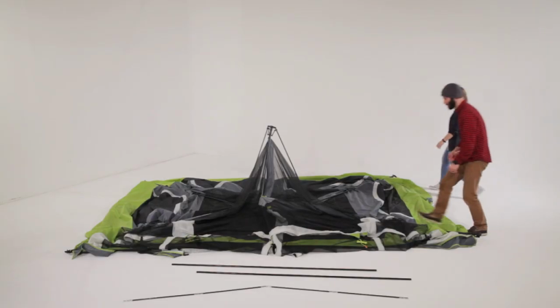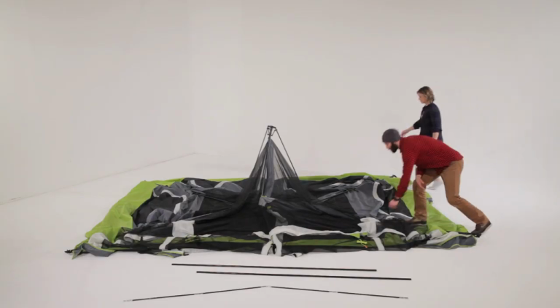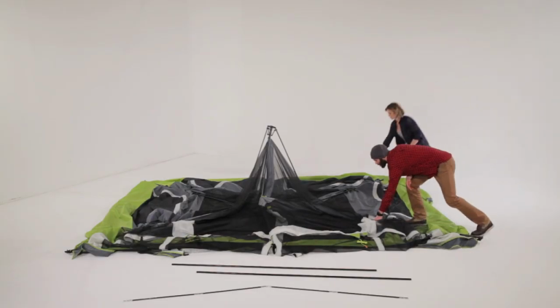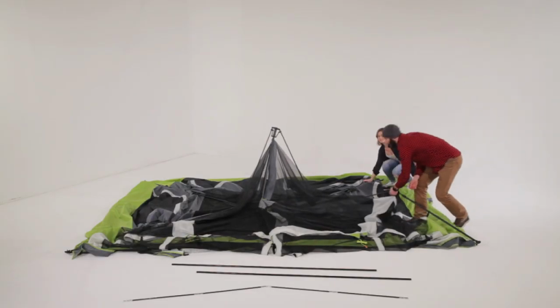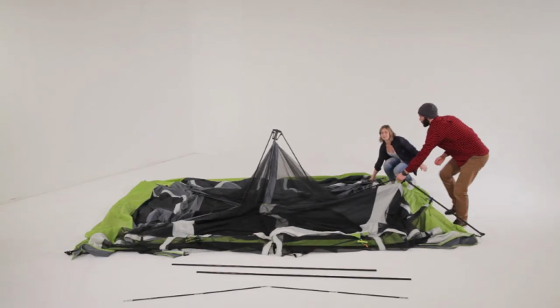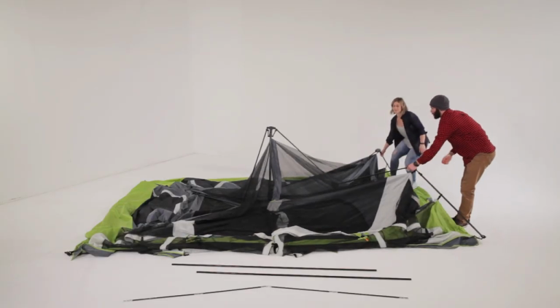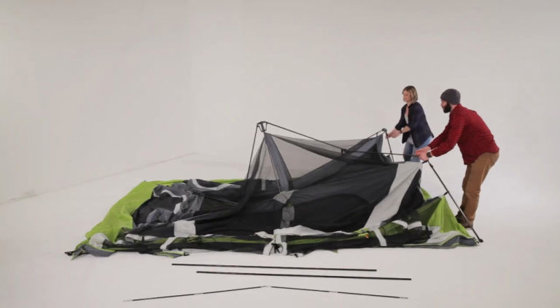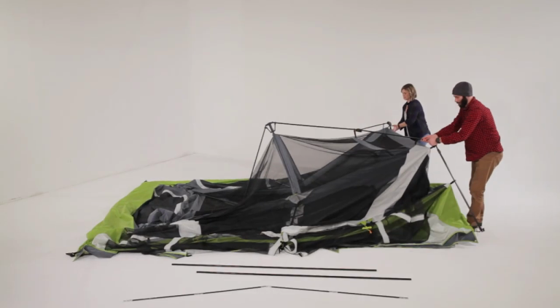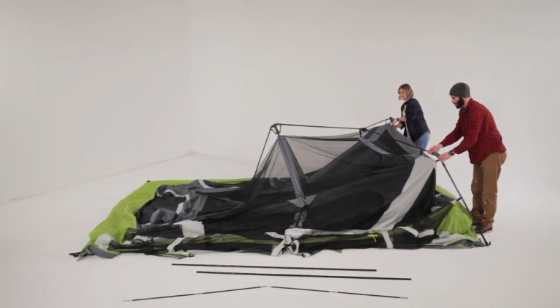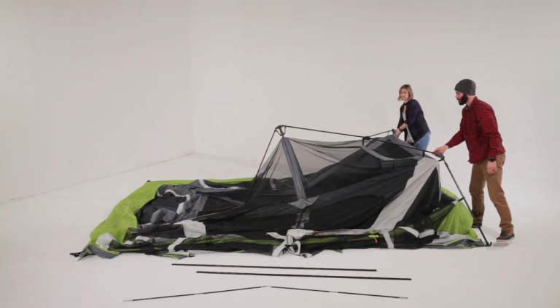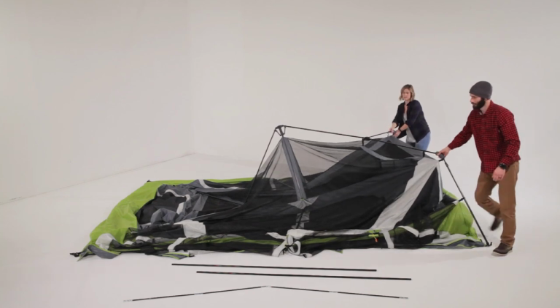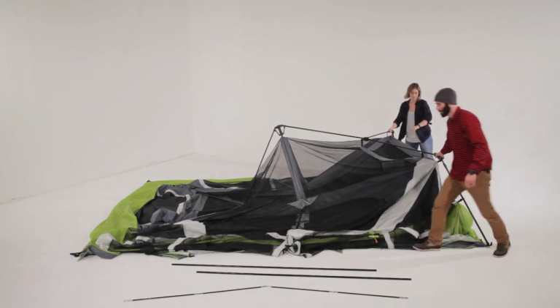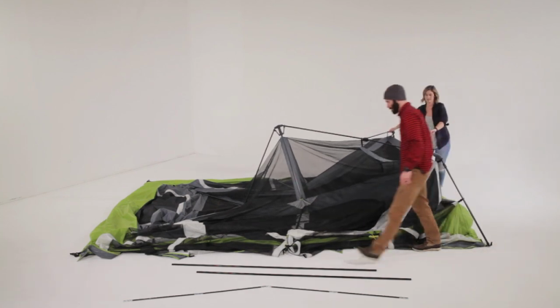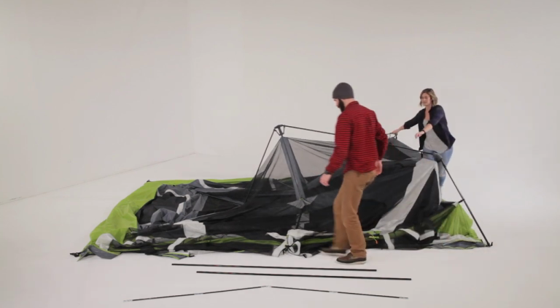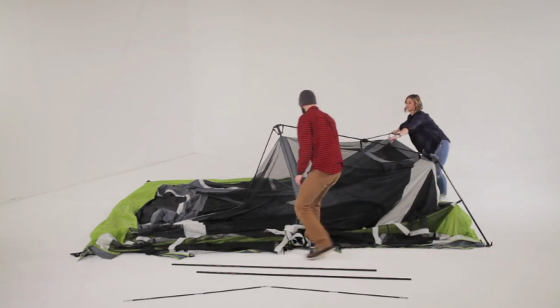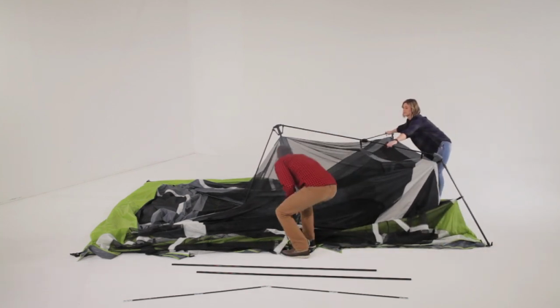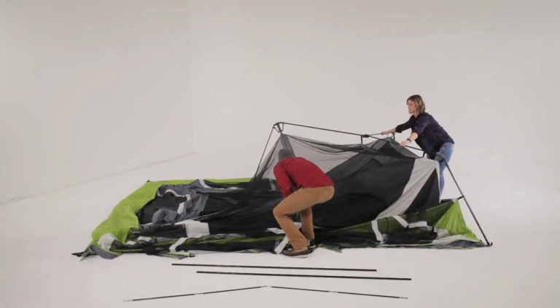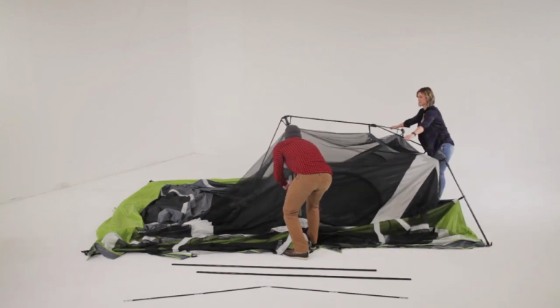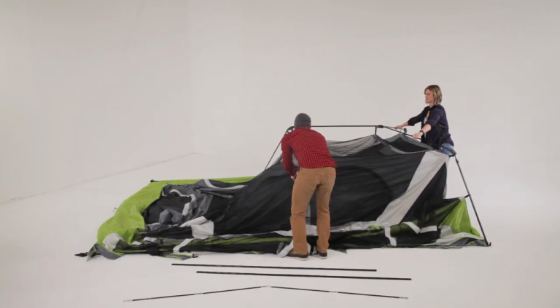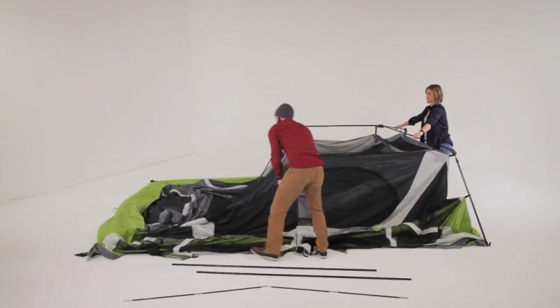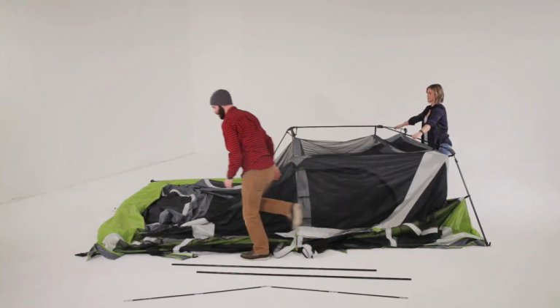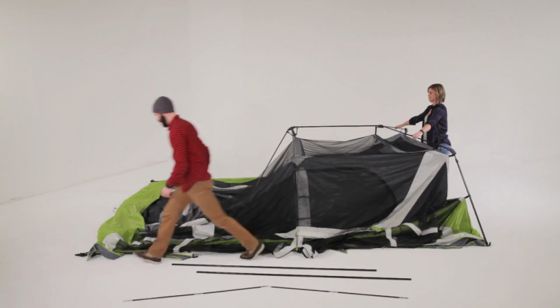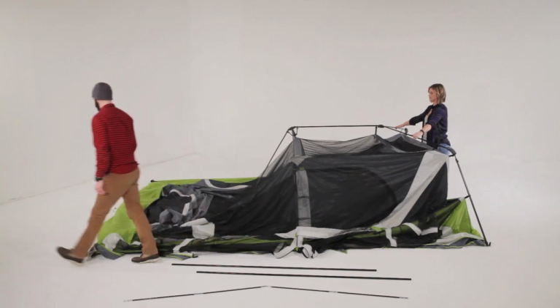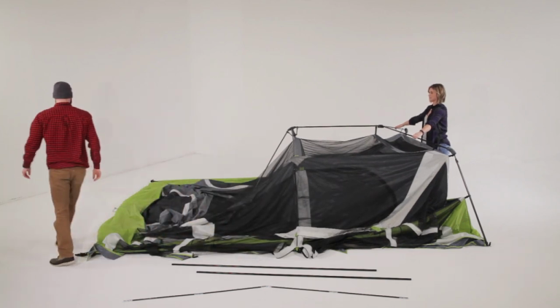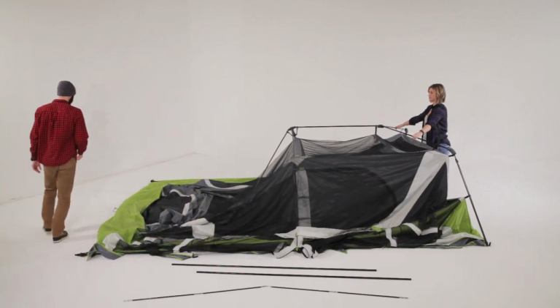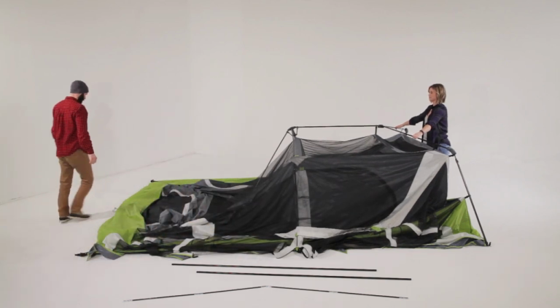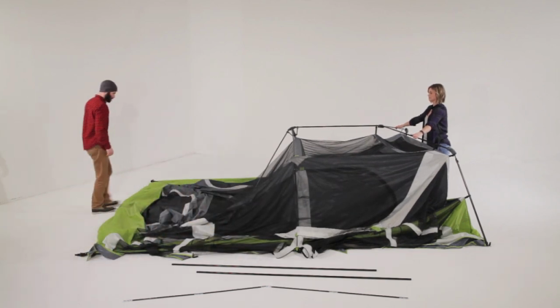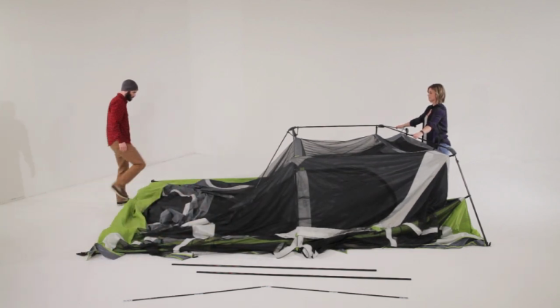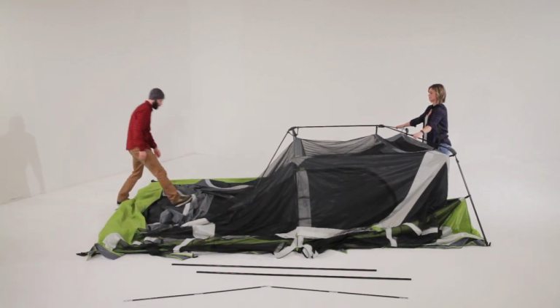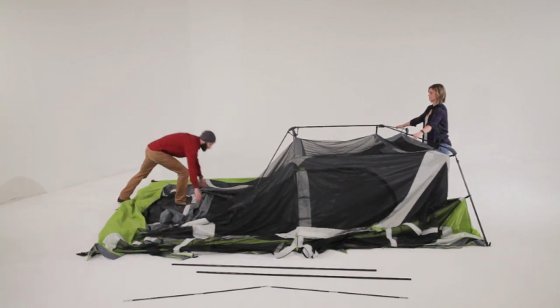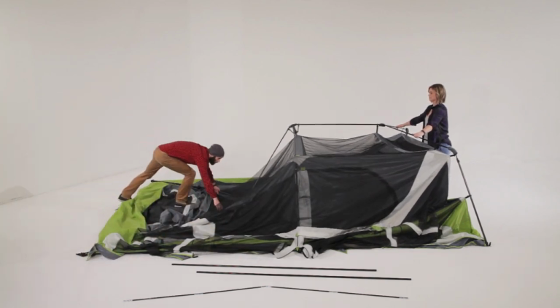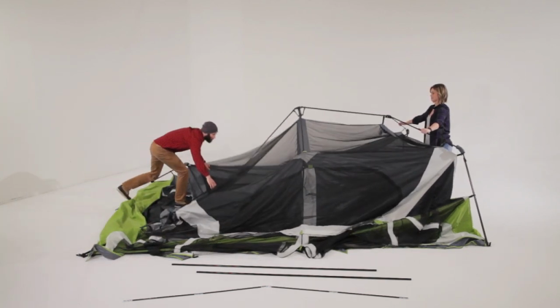Starting at one end, lift upward on the v-shaped ridge poles until the elbow joints flex into a standing position. While one person stabilizes that end, work your way around the tent, flexing all of the elbow joints until the leg poles are all standing.